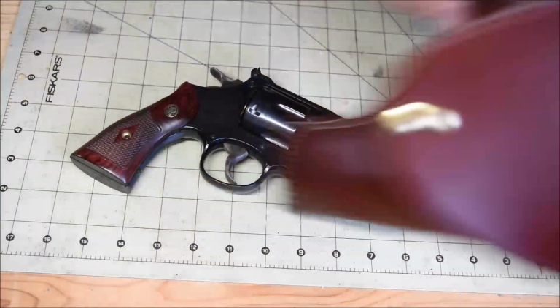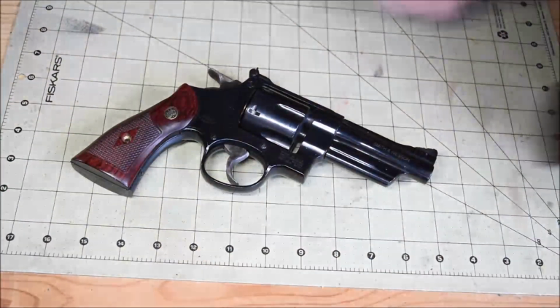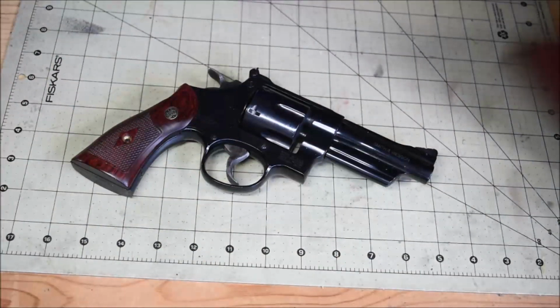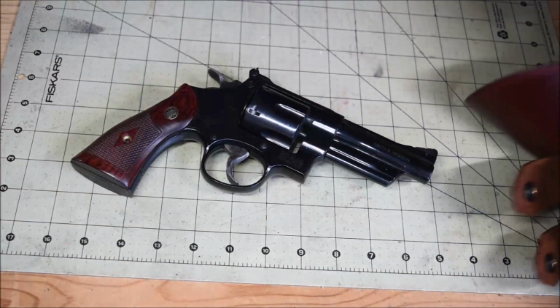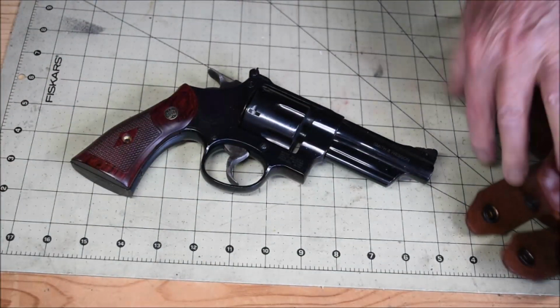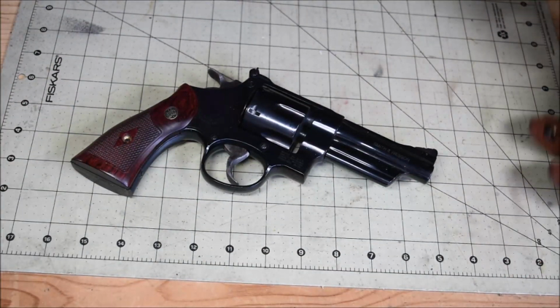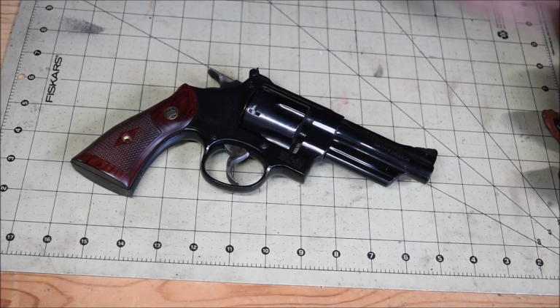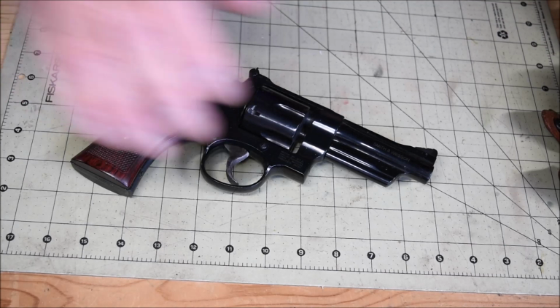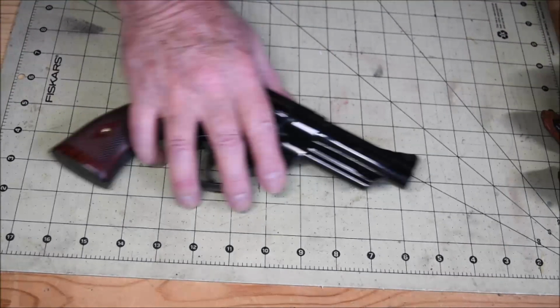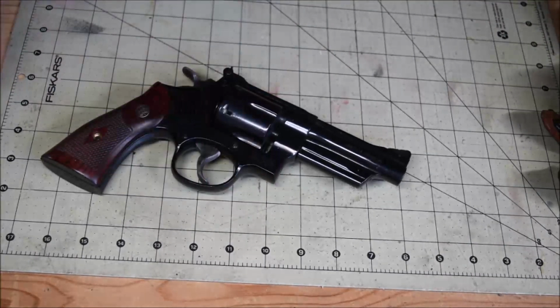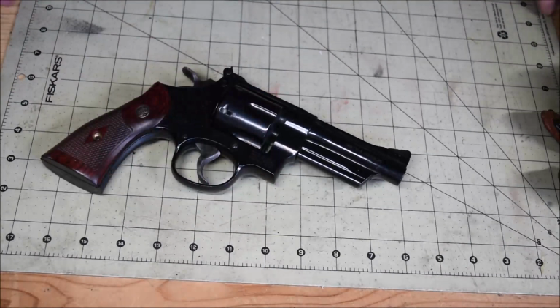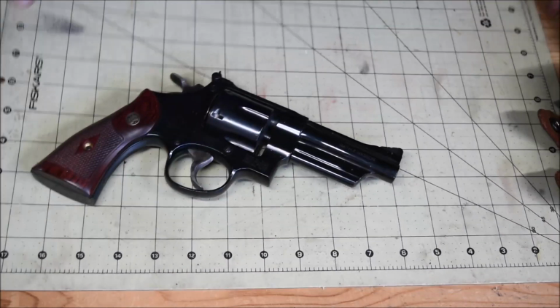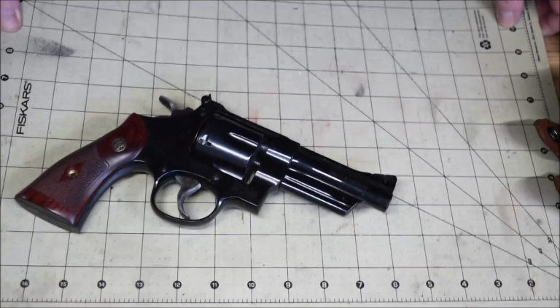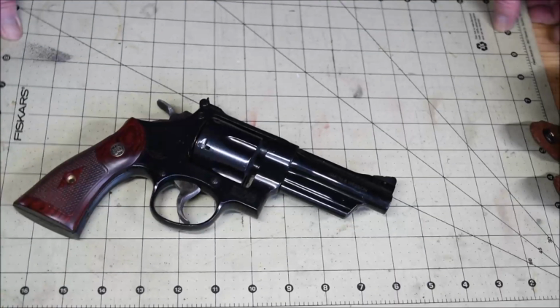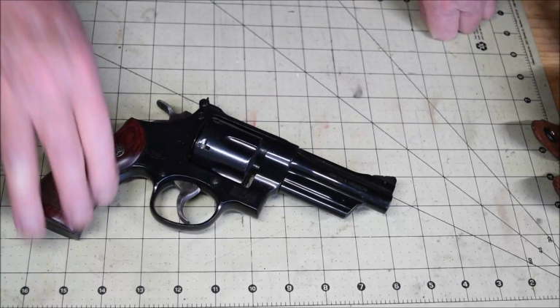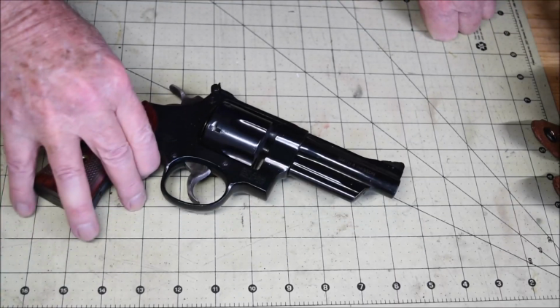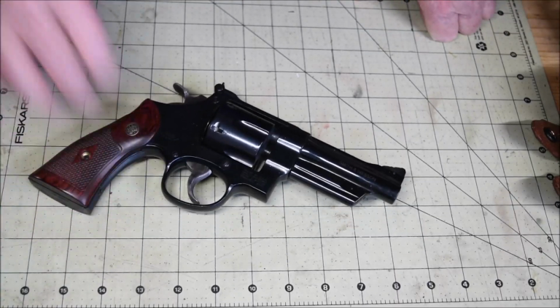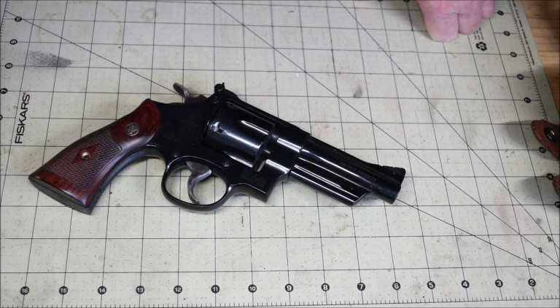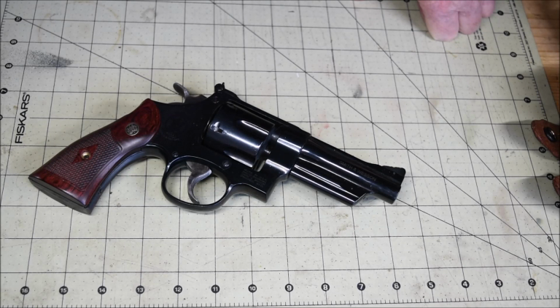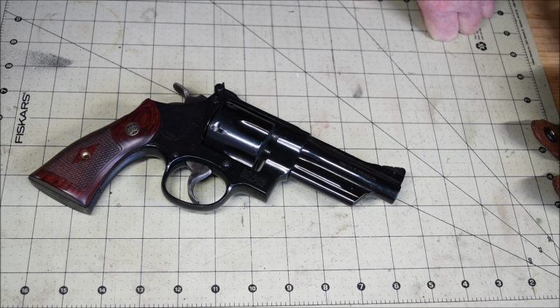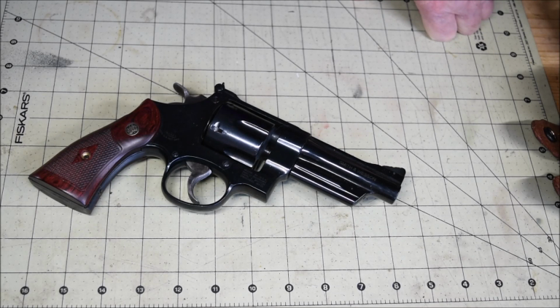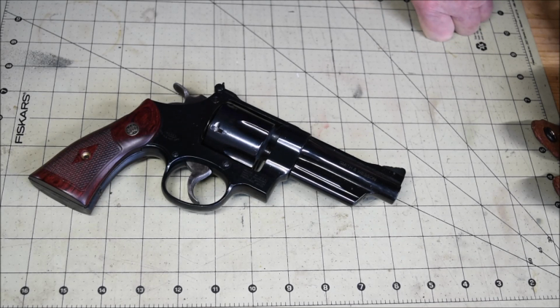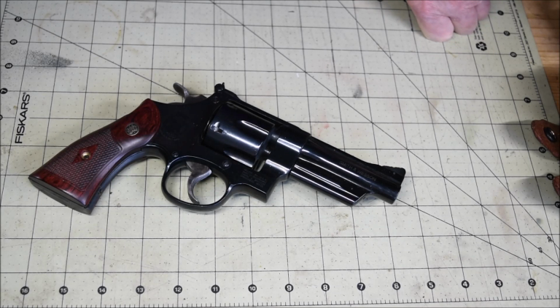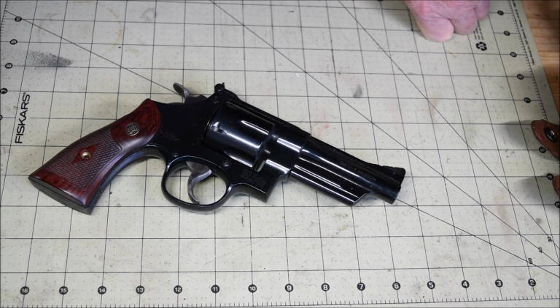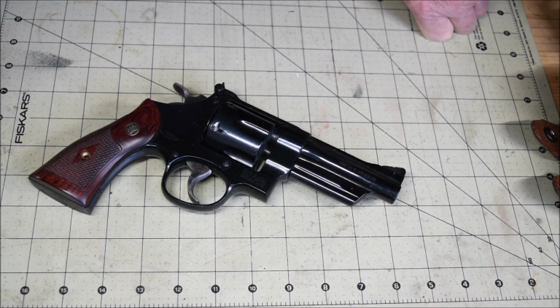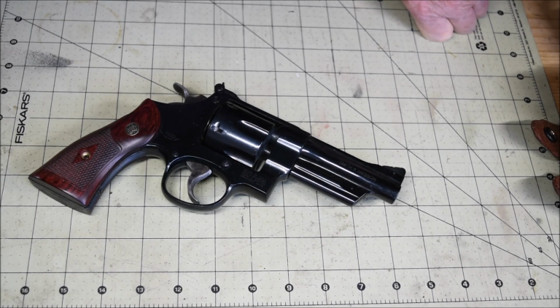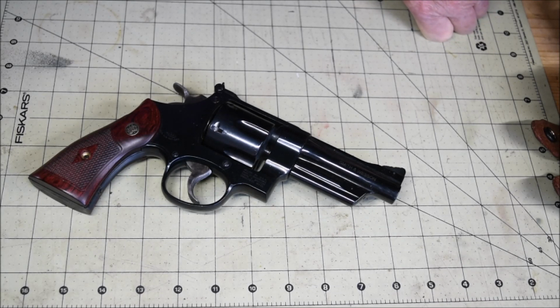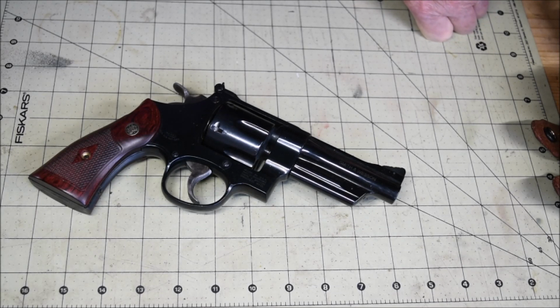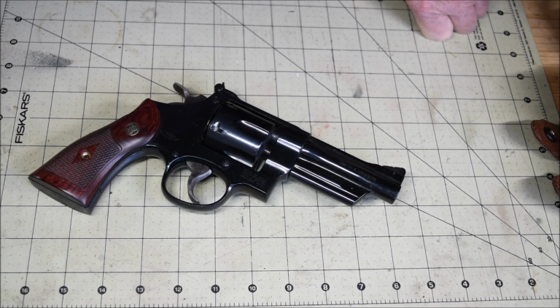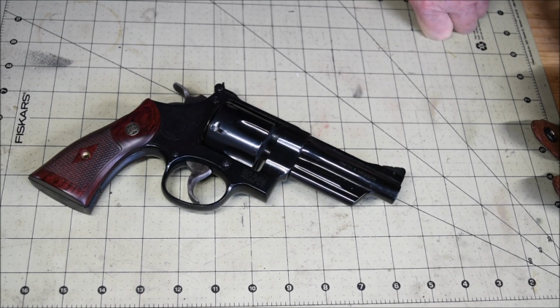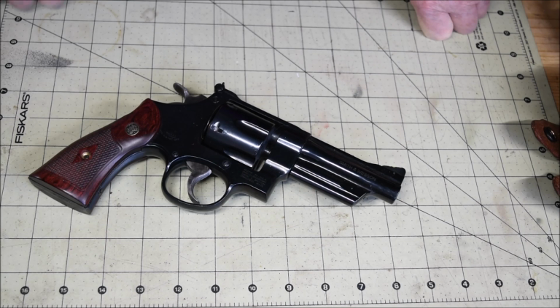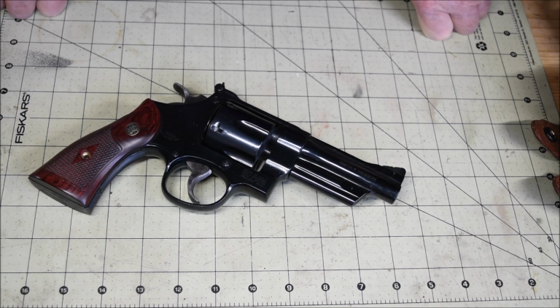The Model 27 — this is the original 357 Magnum. It was developed by Phil Sharp, Elmer Keith, and Douglas Wesson.